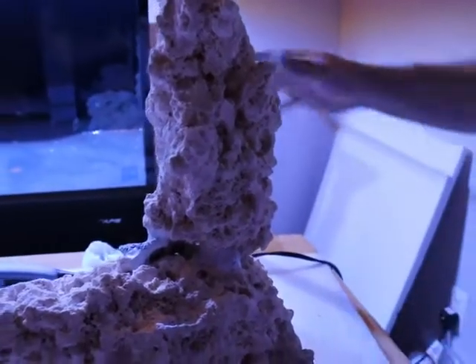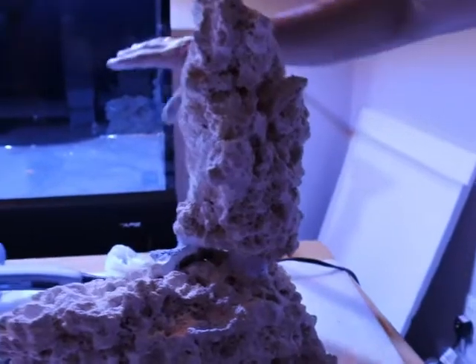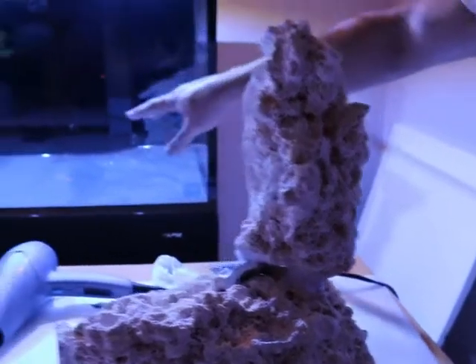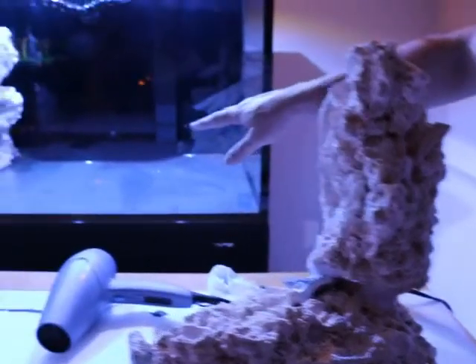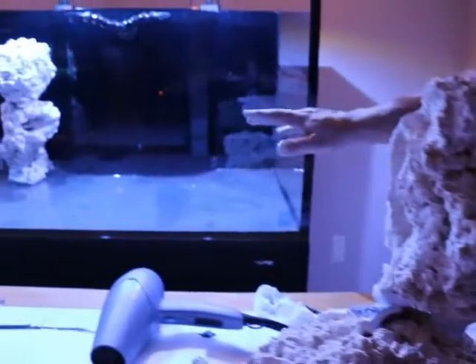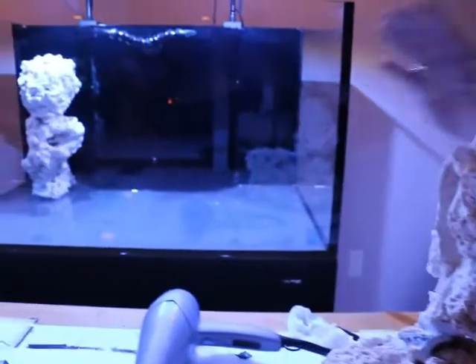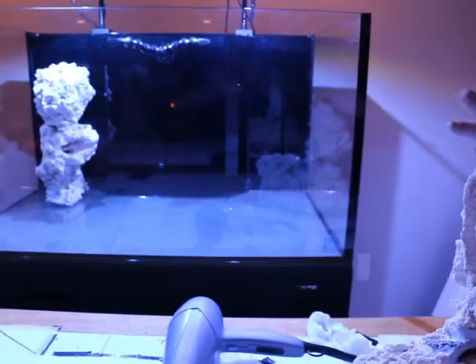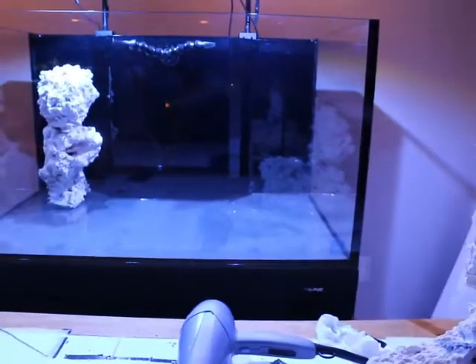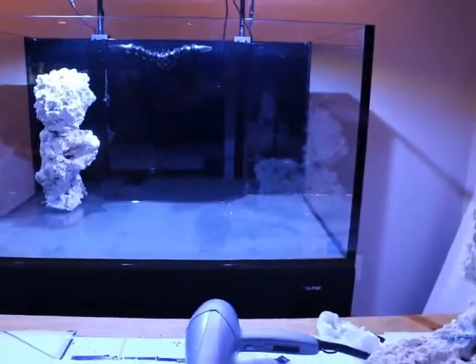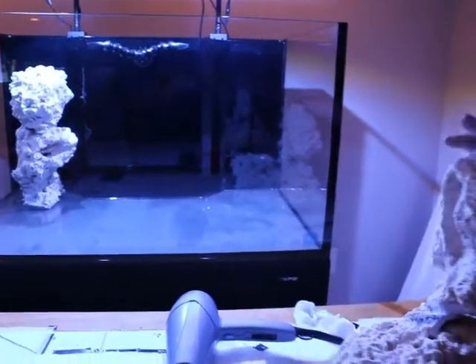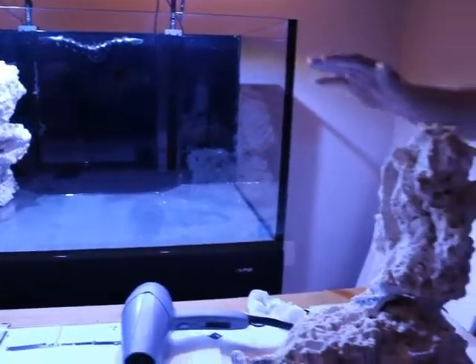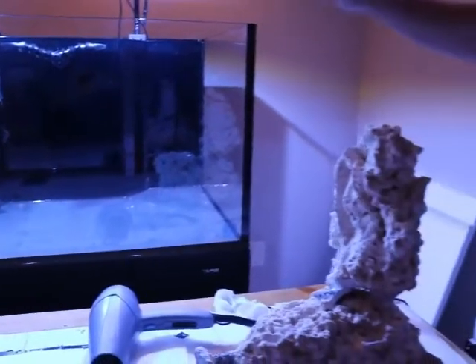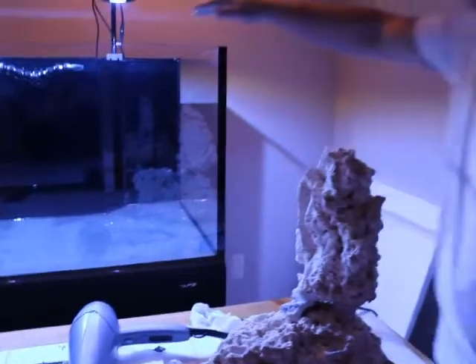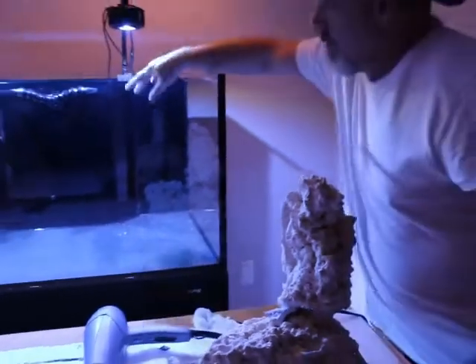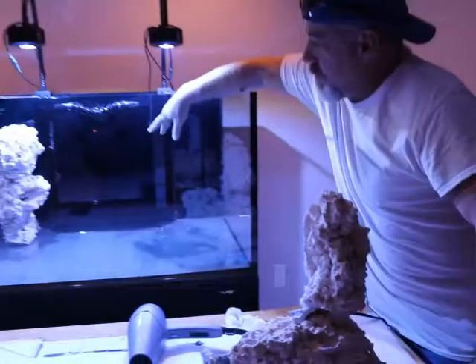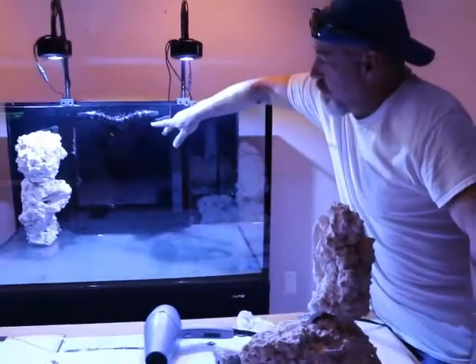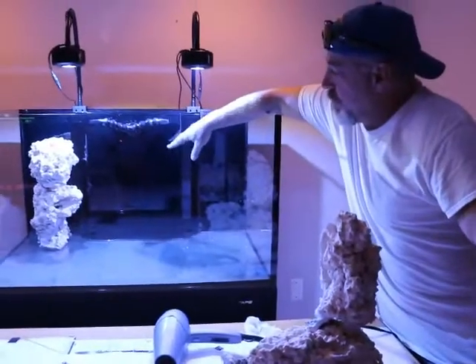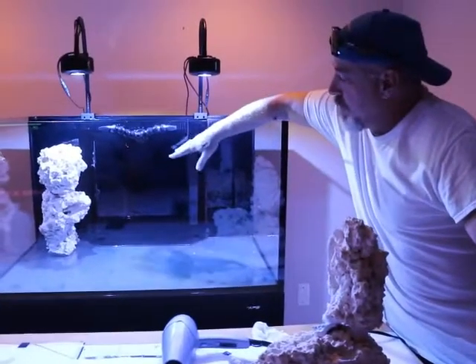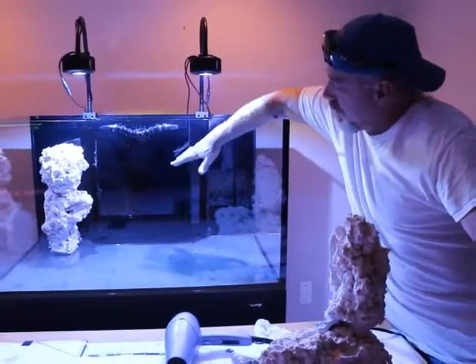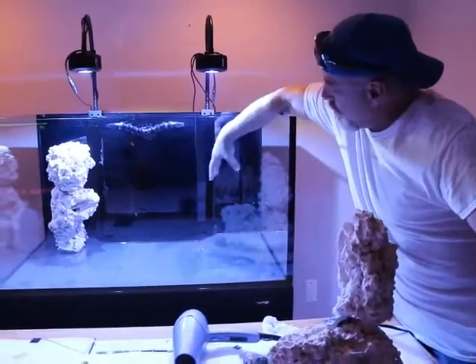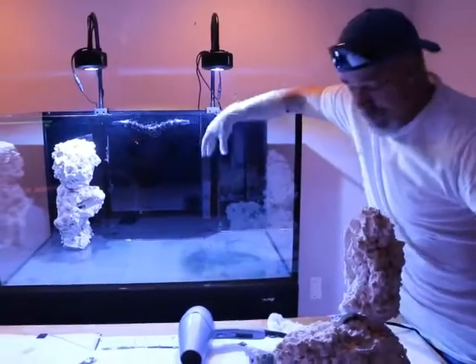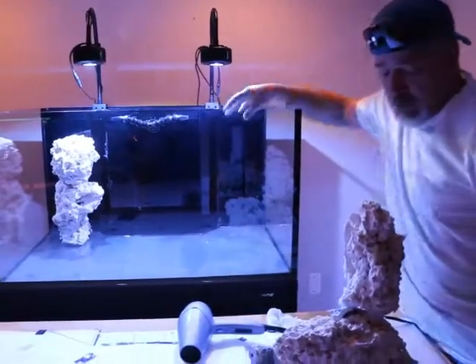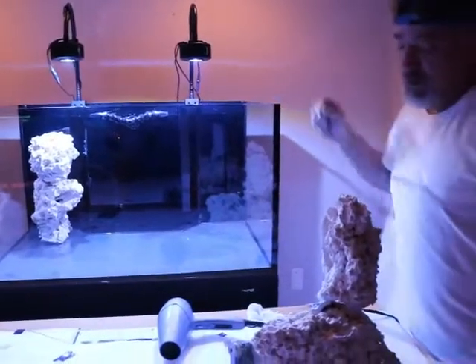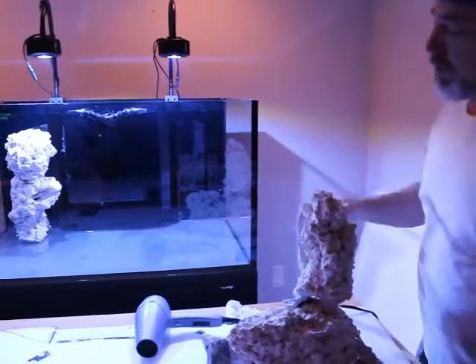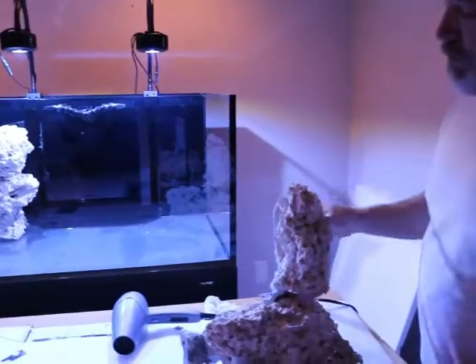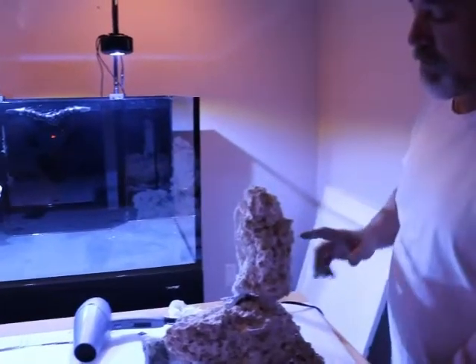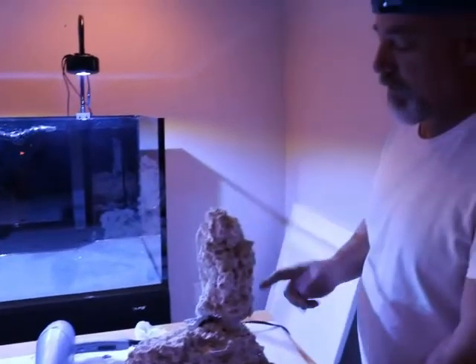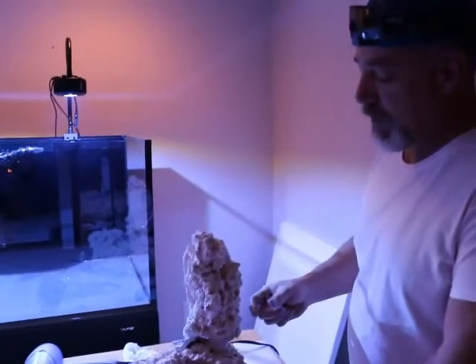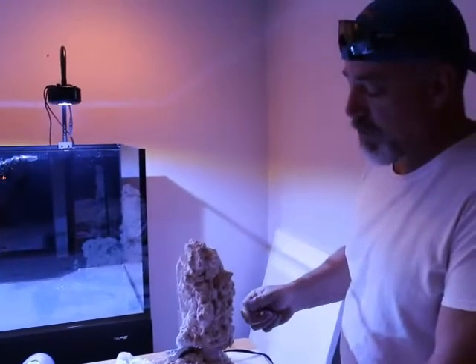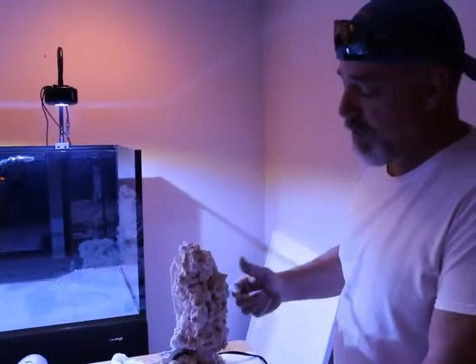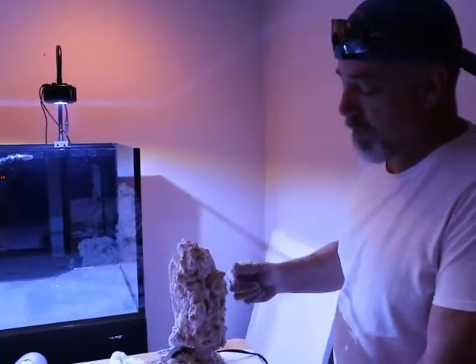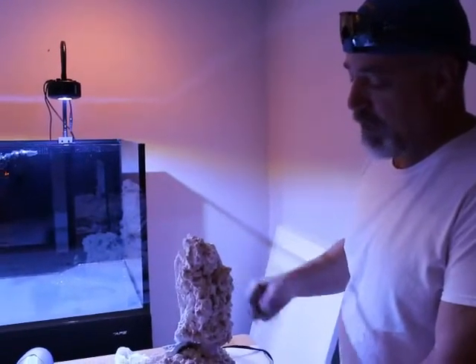It's going to go over here on the right side of the tank. It's going to be a nice little overhang, just underneath the return lines, so it should work out good with some Acropora up on top.